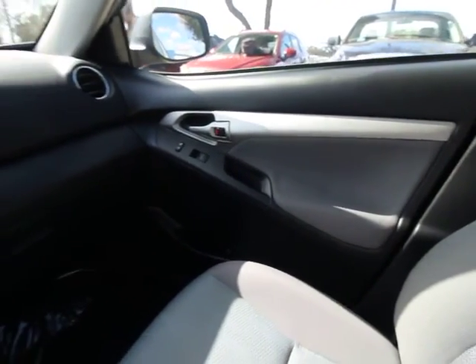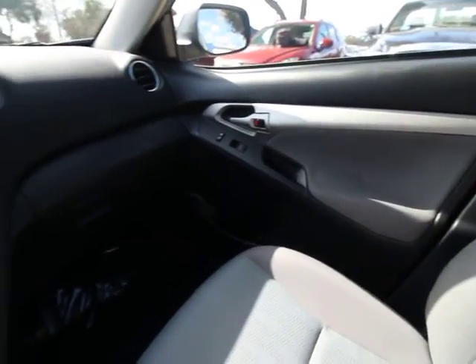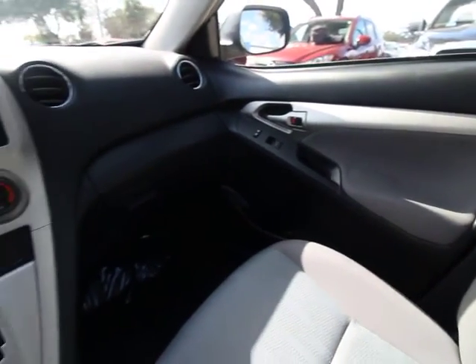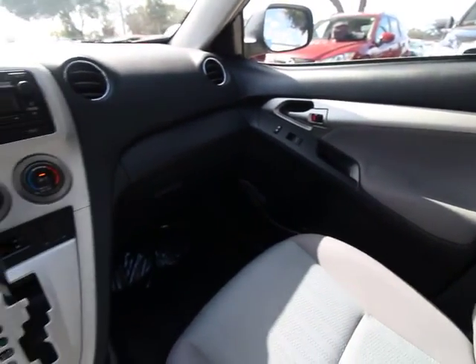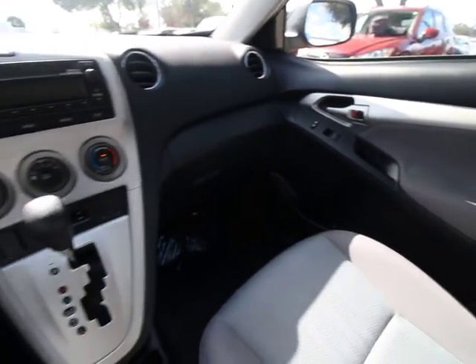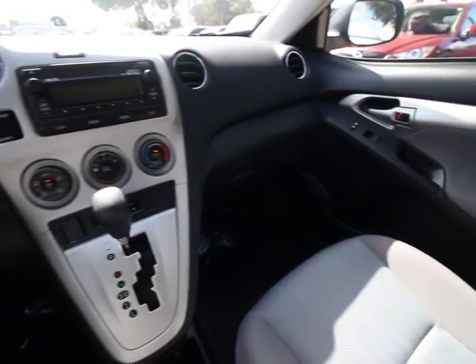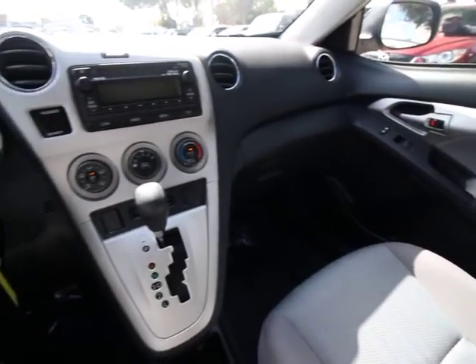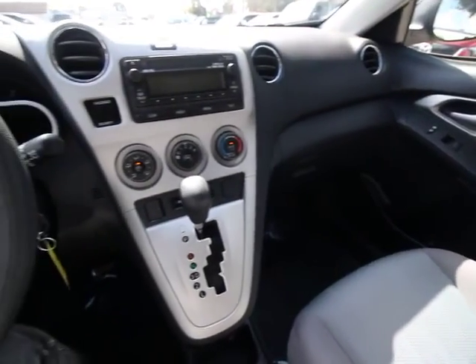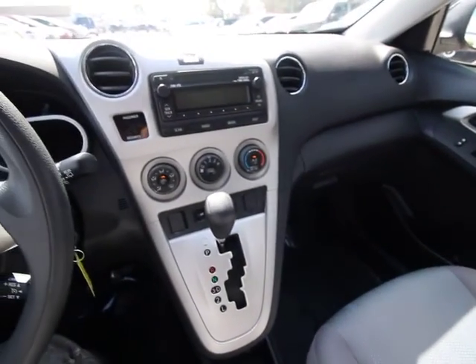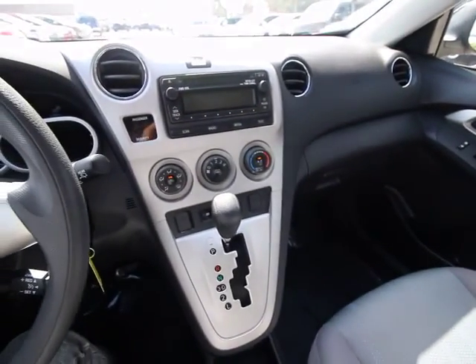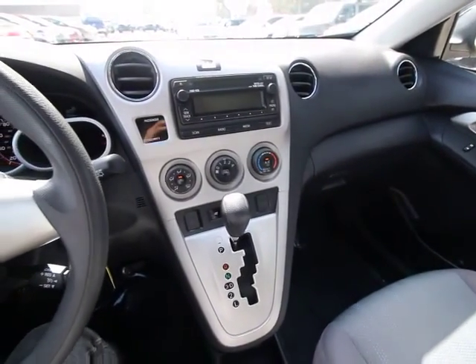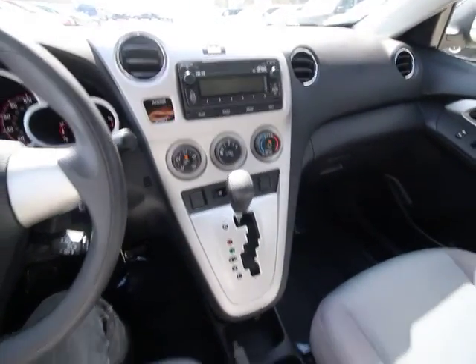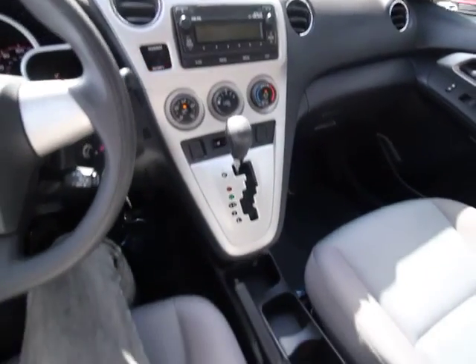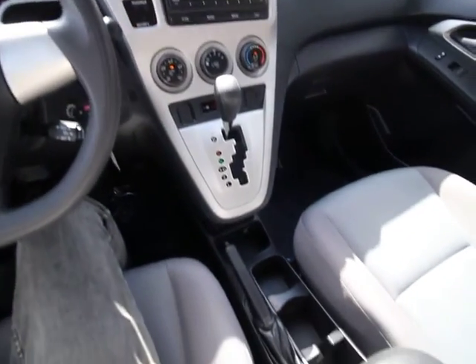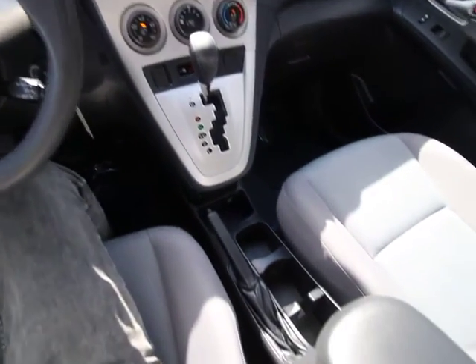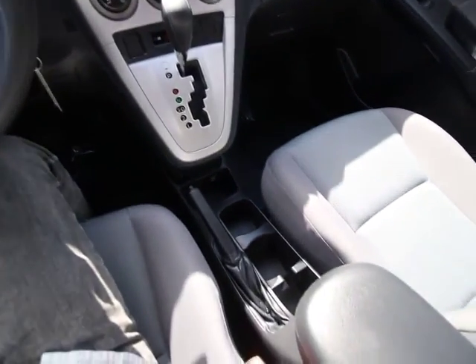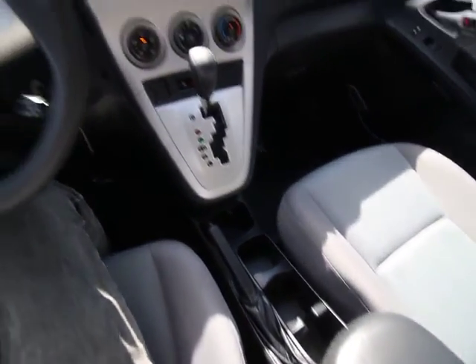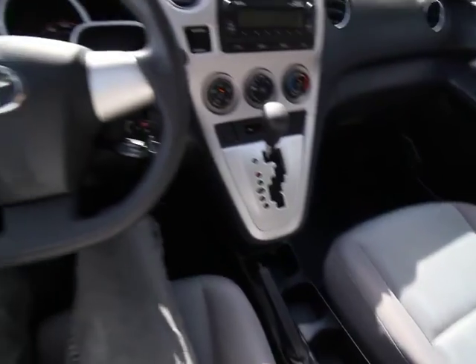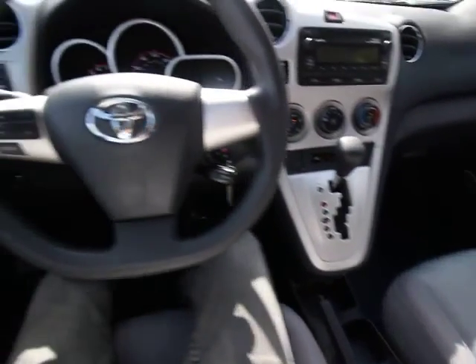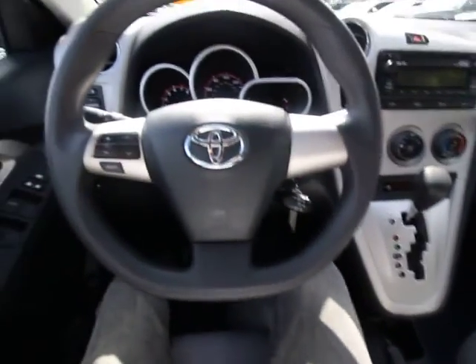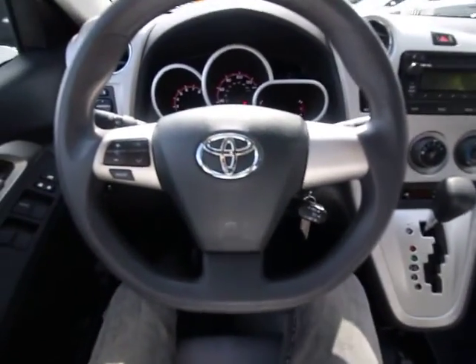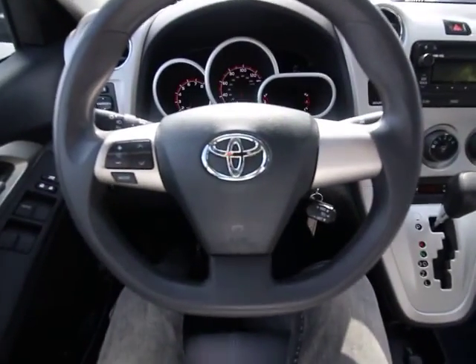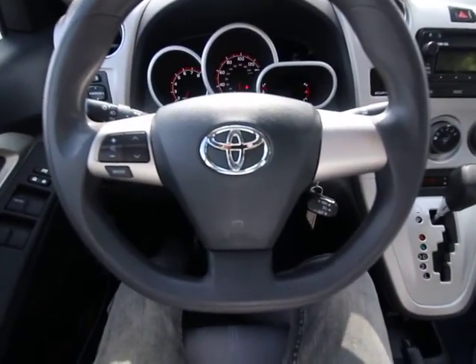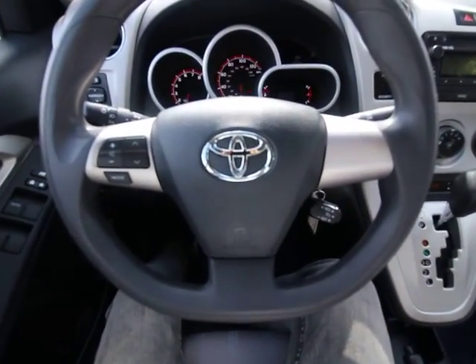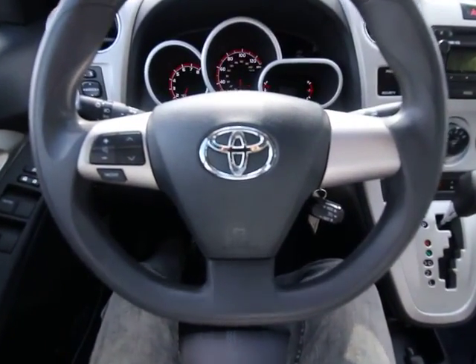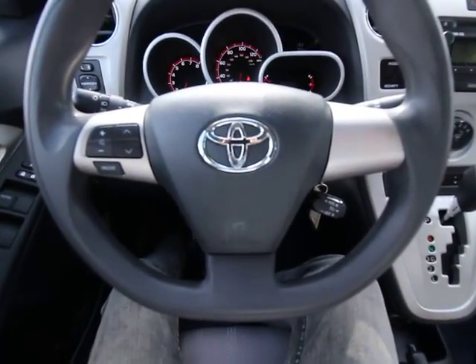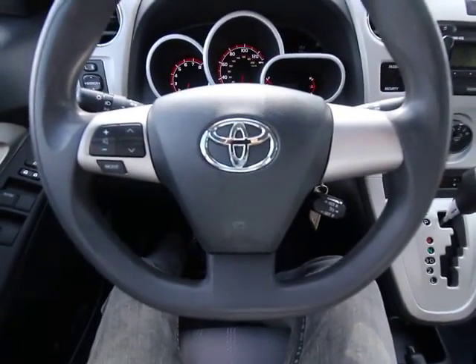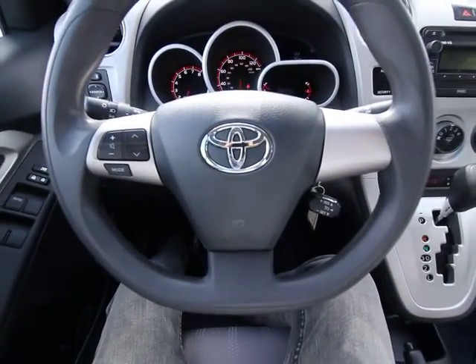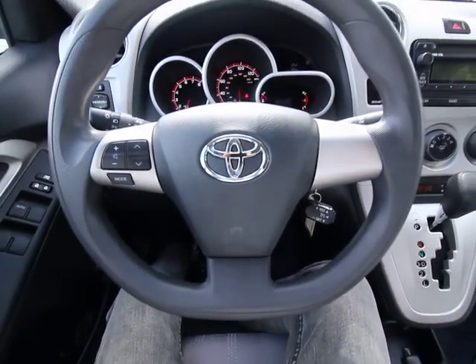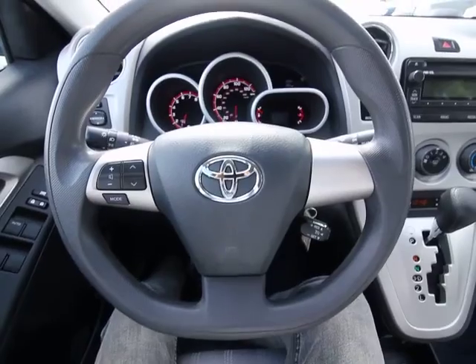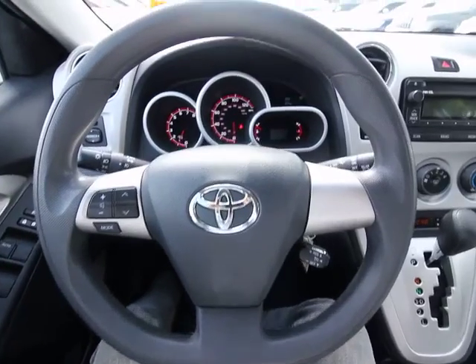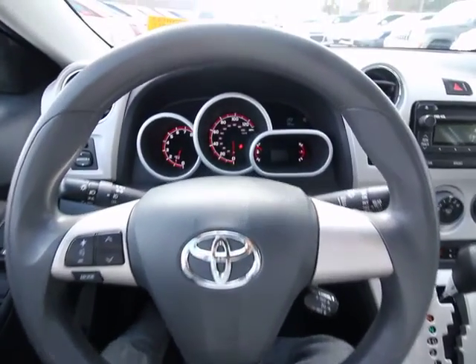Power windows, remote keyless entry, brake assist, panic alarm, tachometer, front bucket seats, rear window wiper, tilt steering wheel, driver vanity mirror, front reading lamp, passenger vanity mirror.